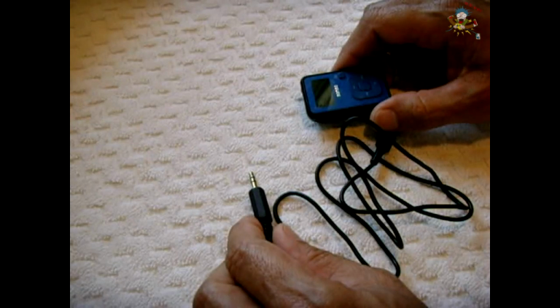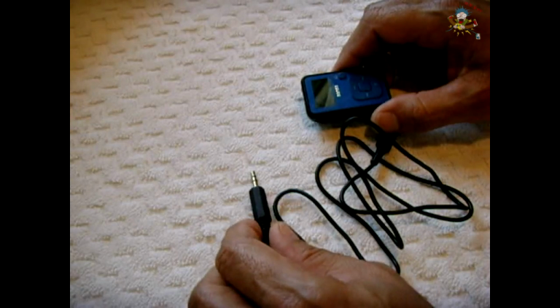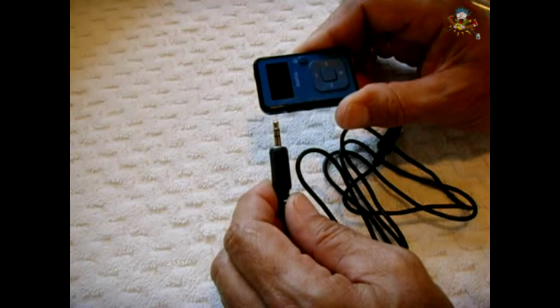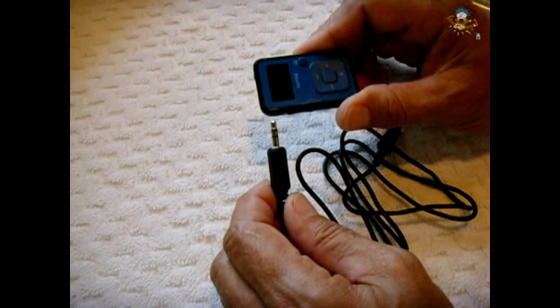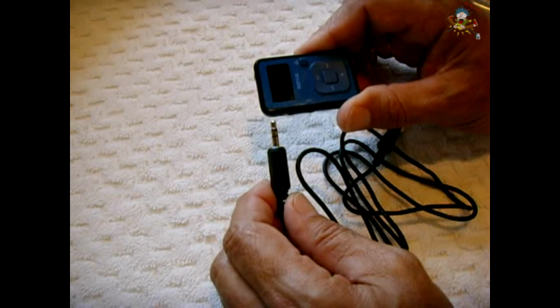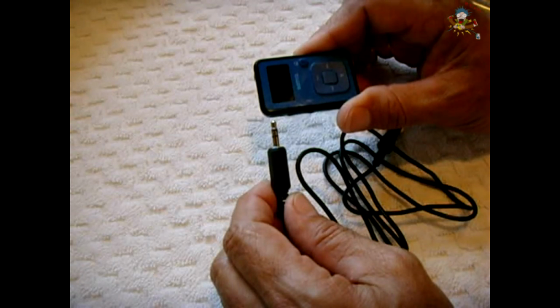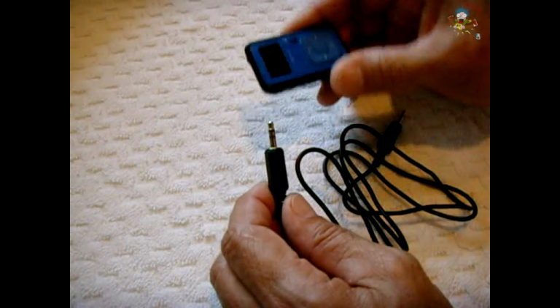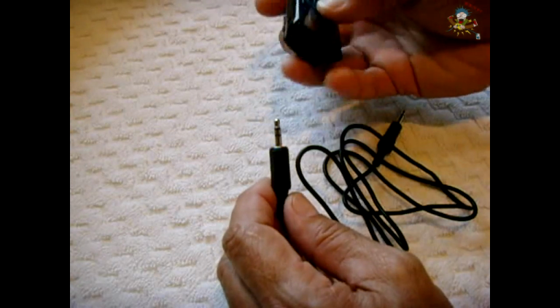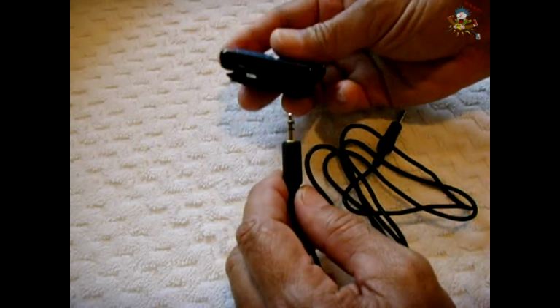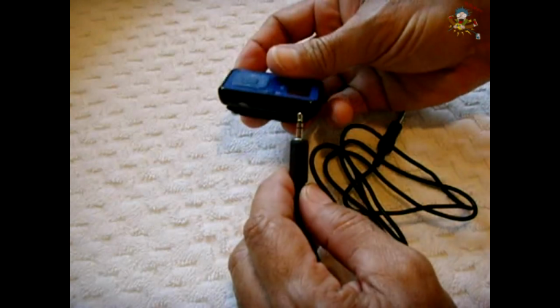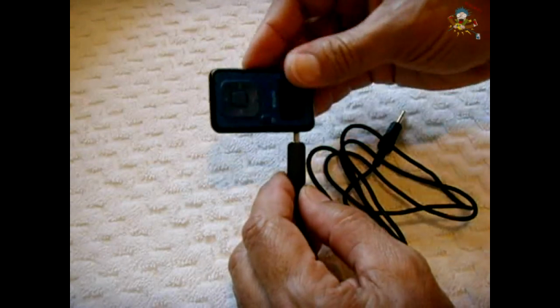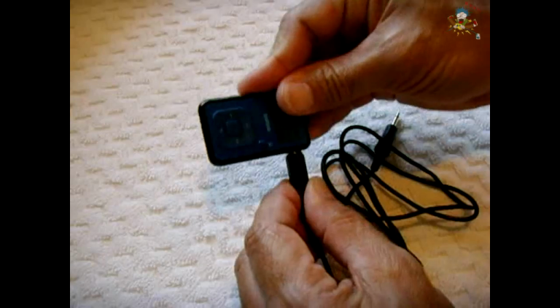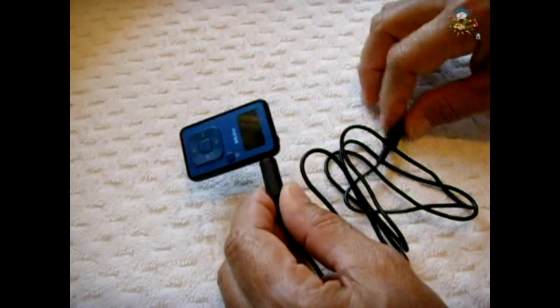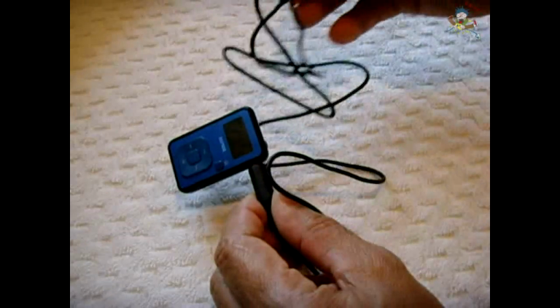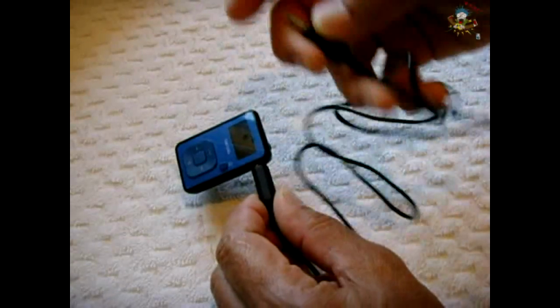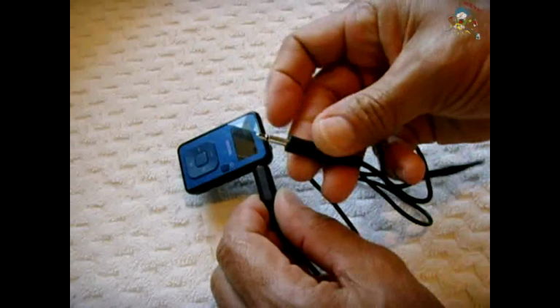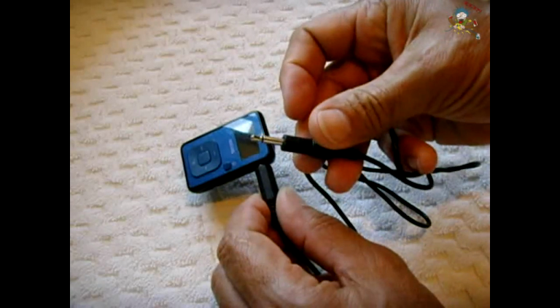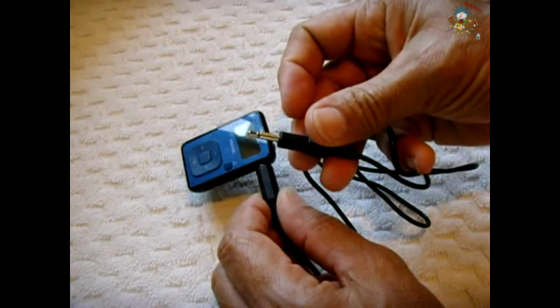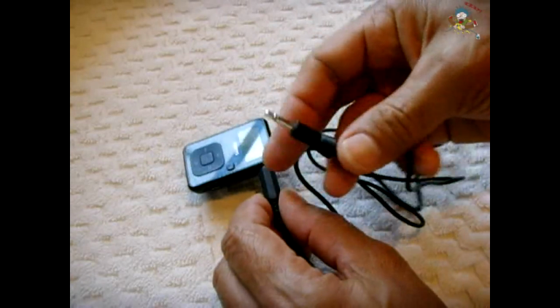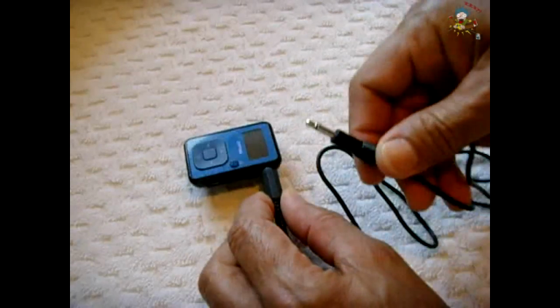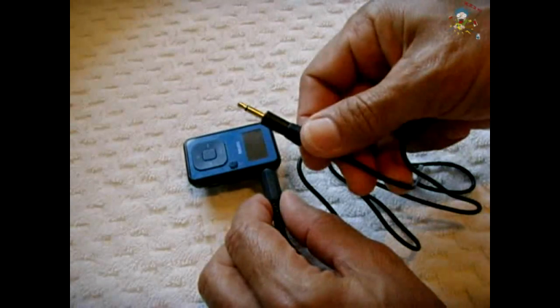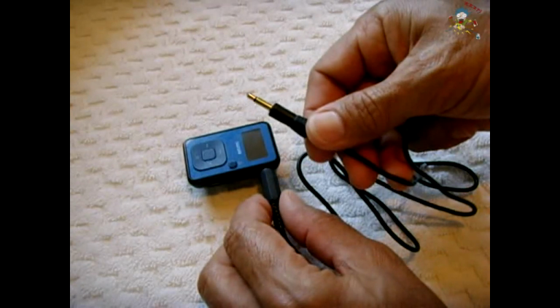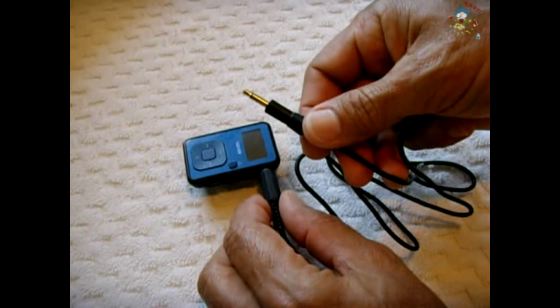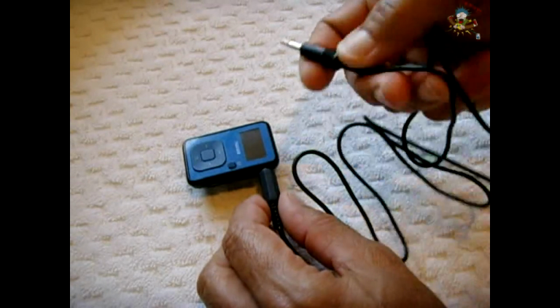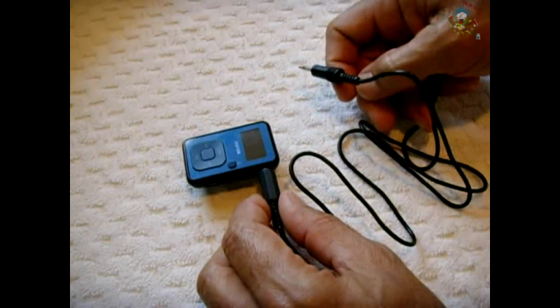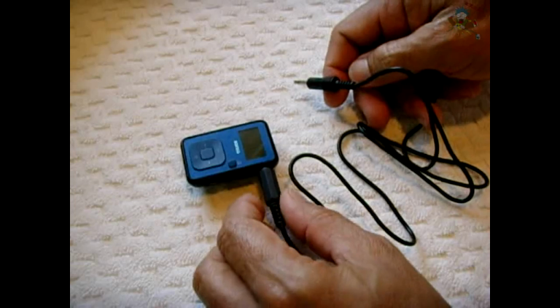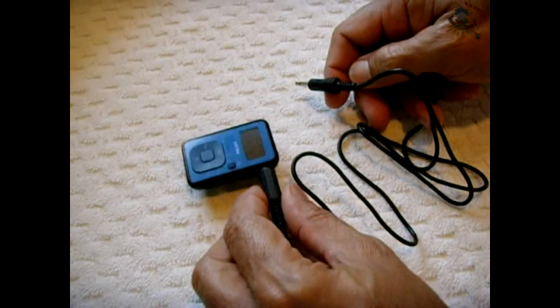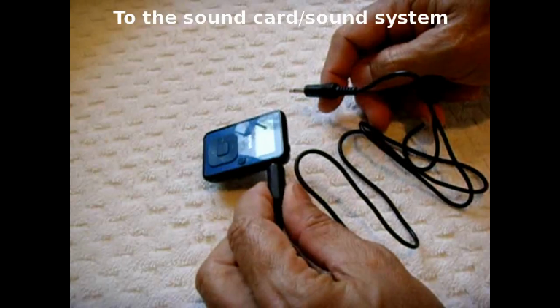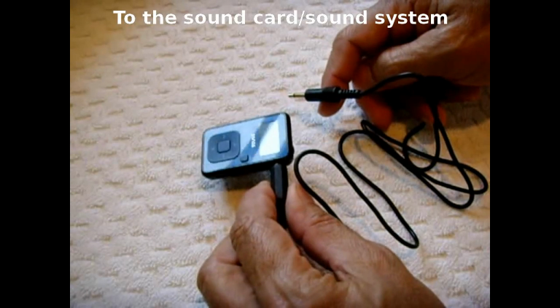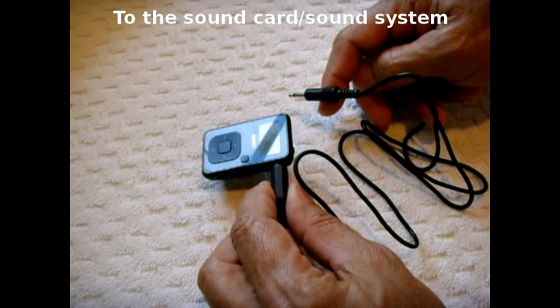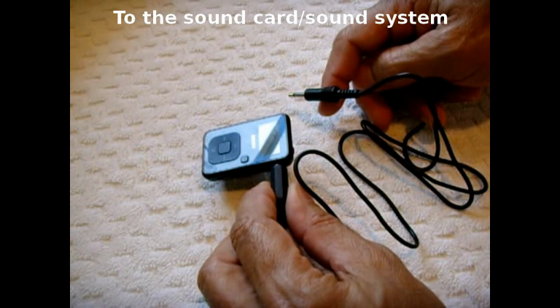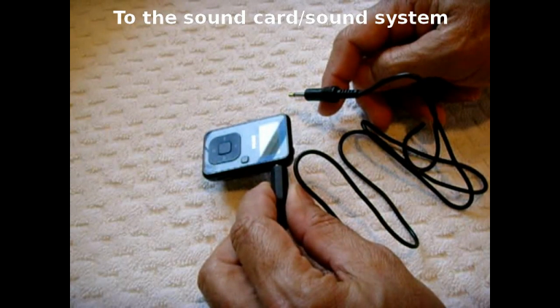Ordinarily, you cannot just take the output from your audio player, plug it in, and then take another cable with a stereo end and plug it into your microphone. You could do some serious damage to your computer by doing so.